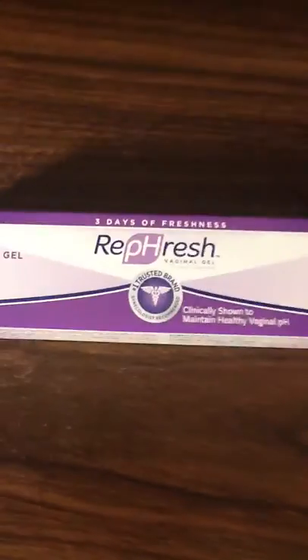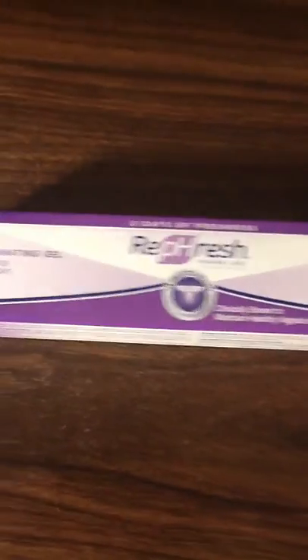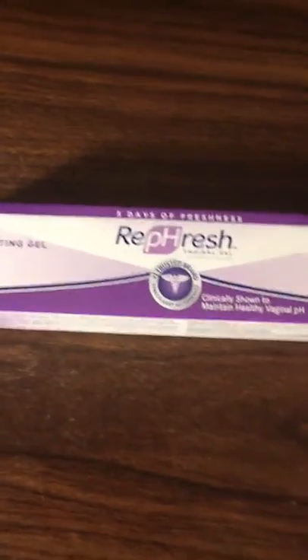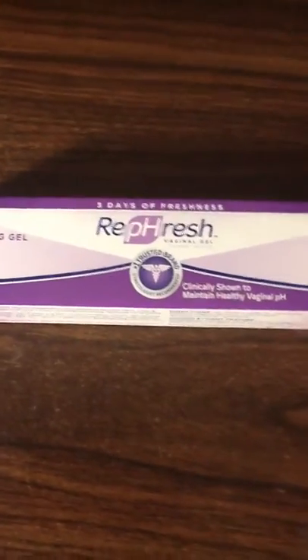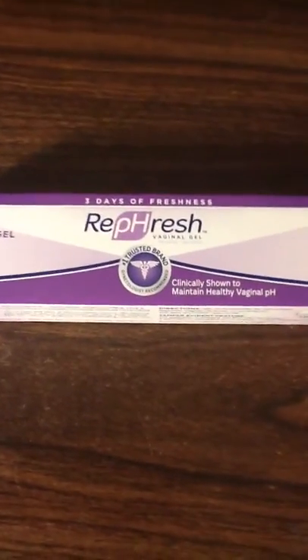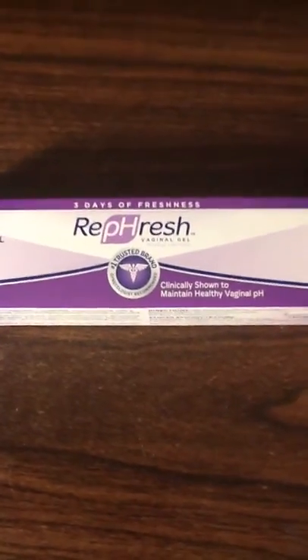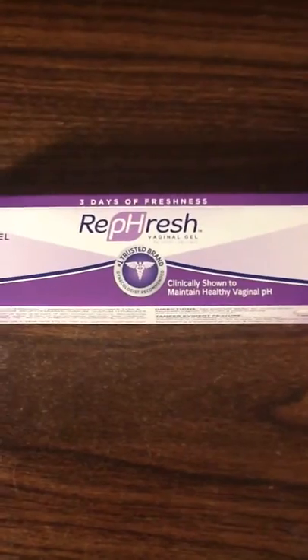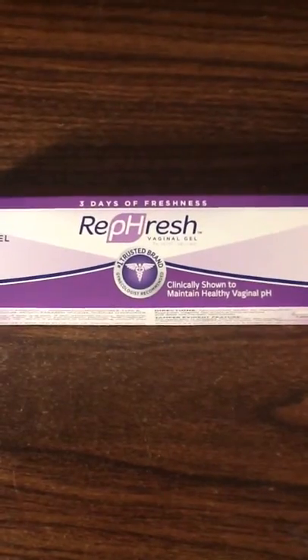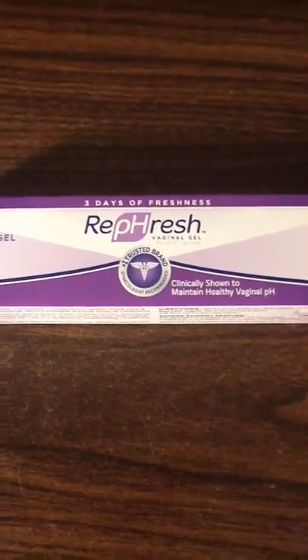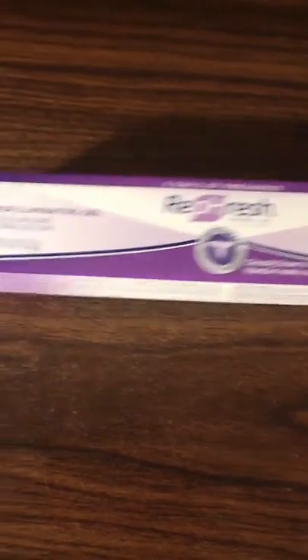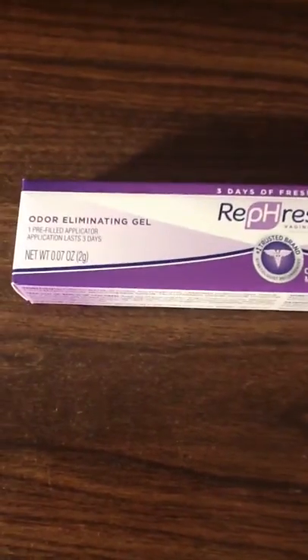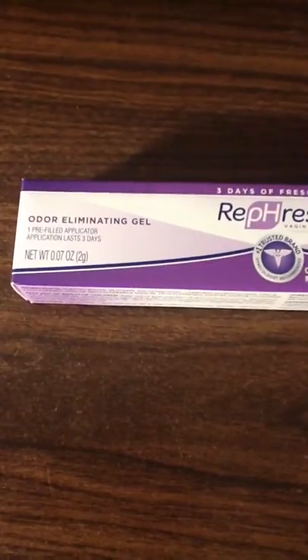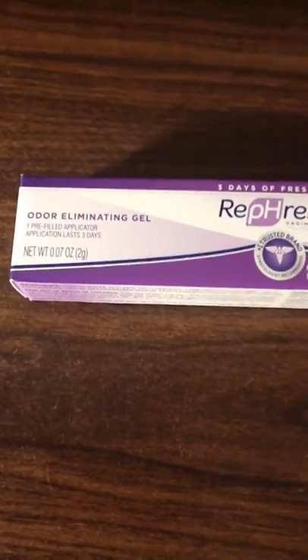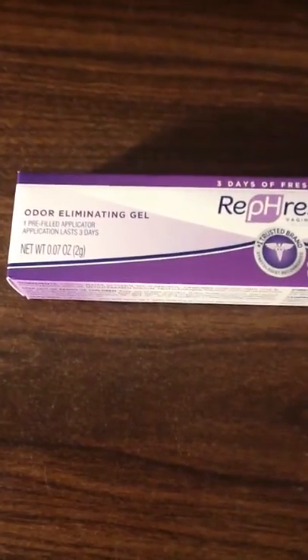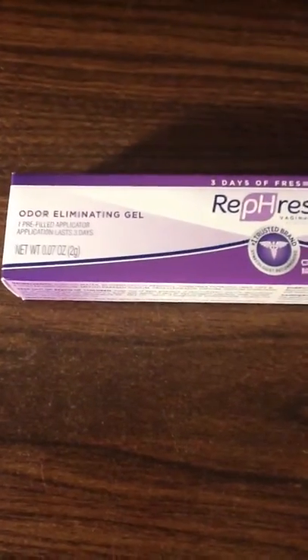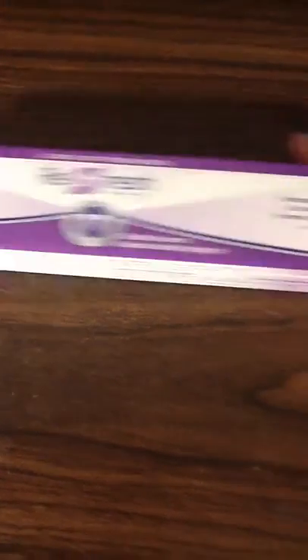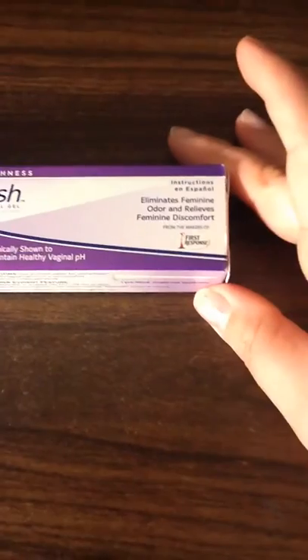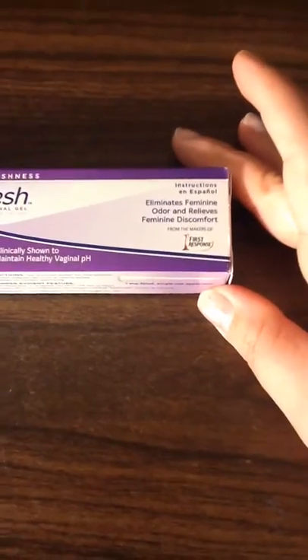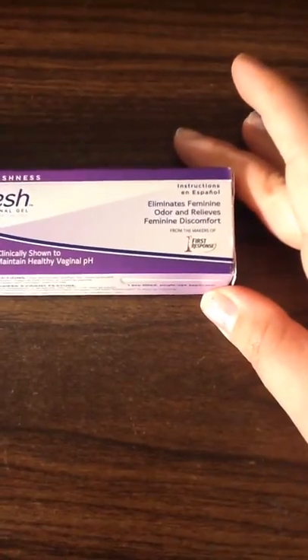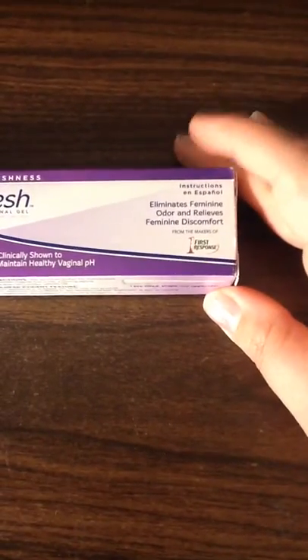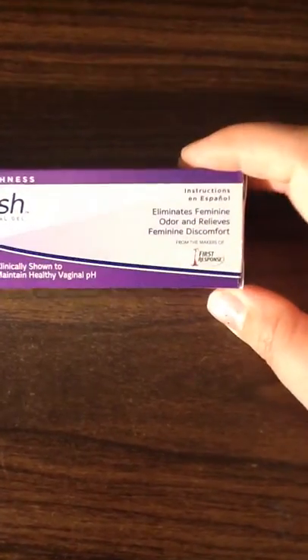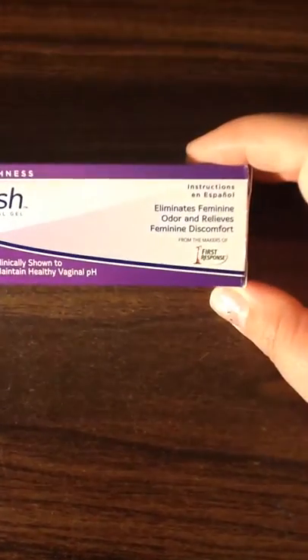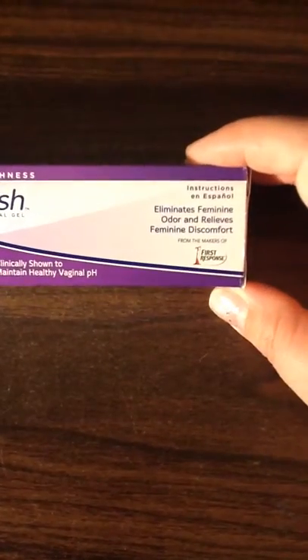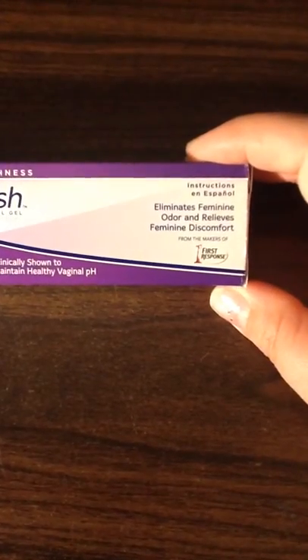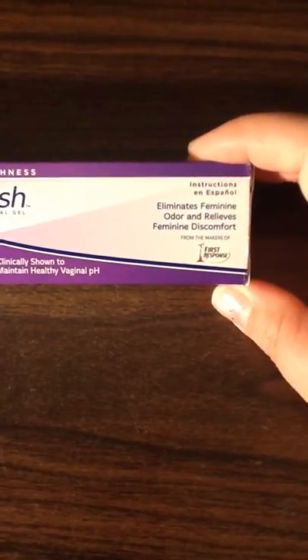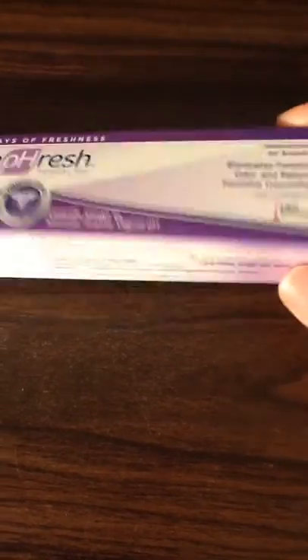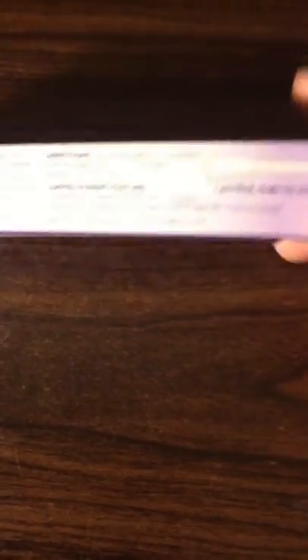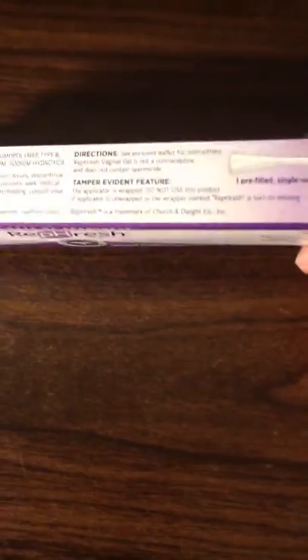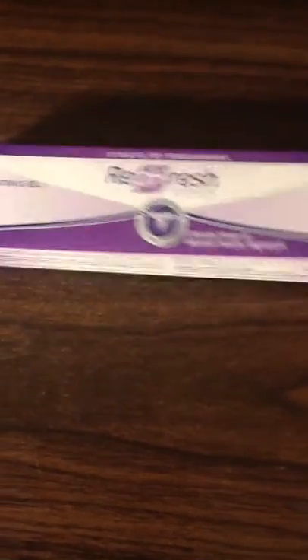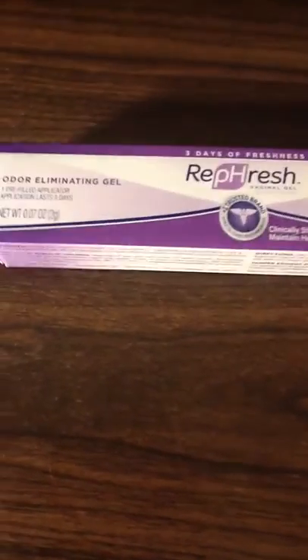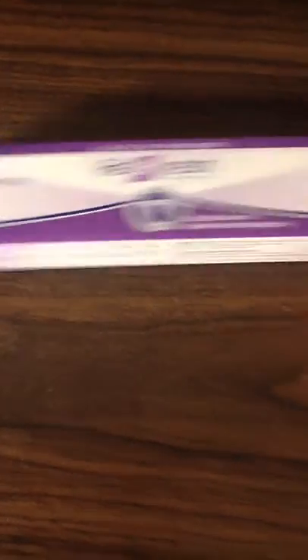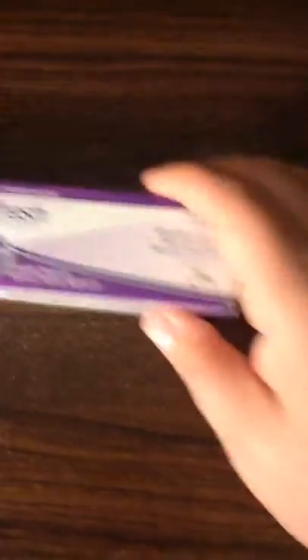And then I got this Re-pH Fresh — or however you say that — odor eliminating gel. It eliminates feminine odors and relieves feminine discomfort. I got that sample.